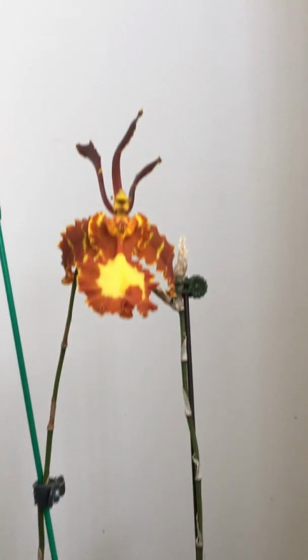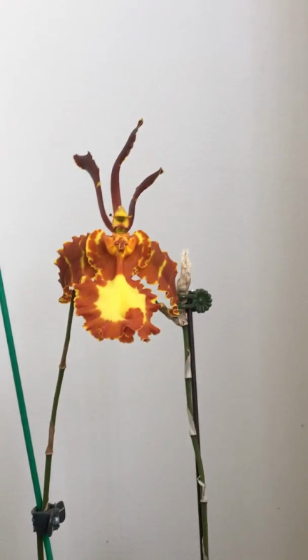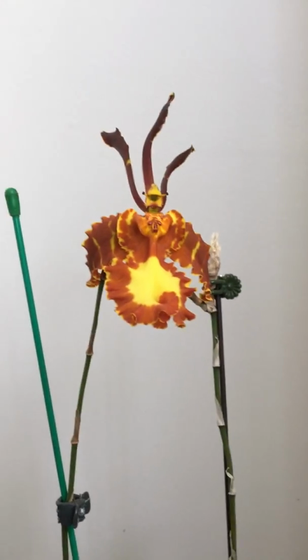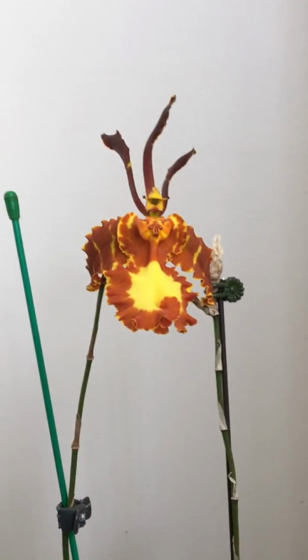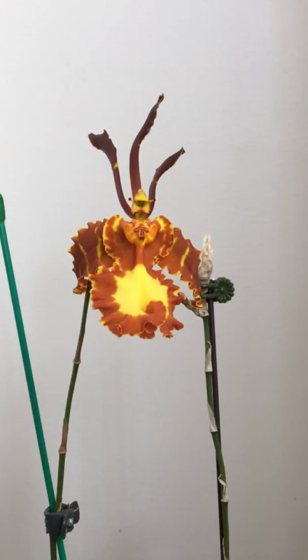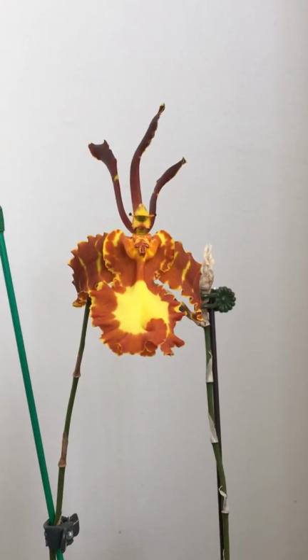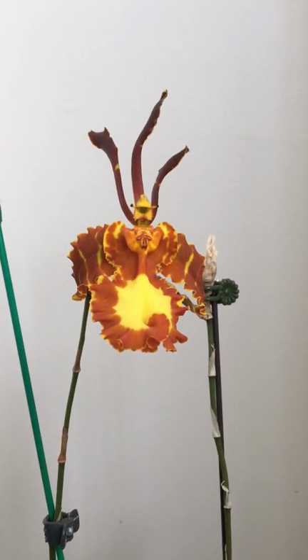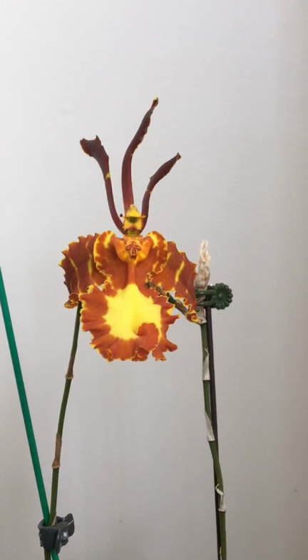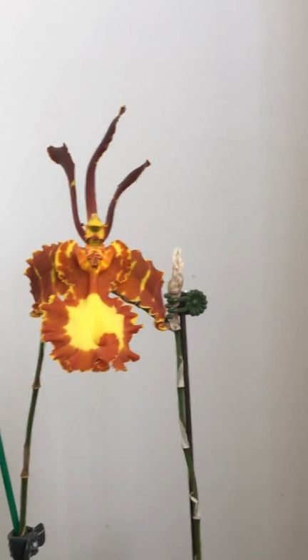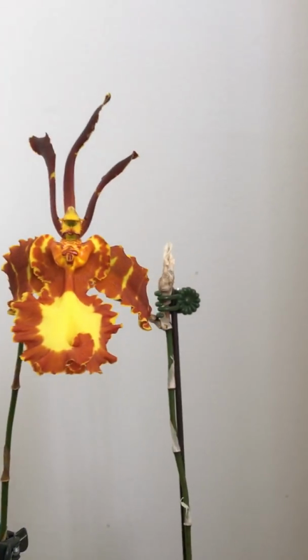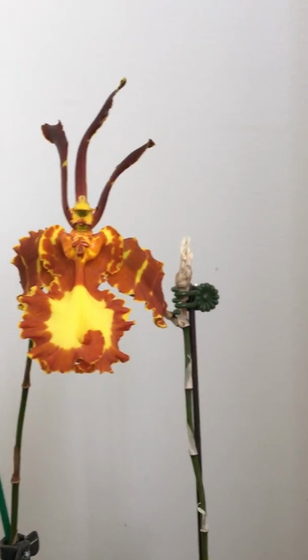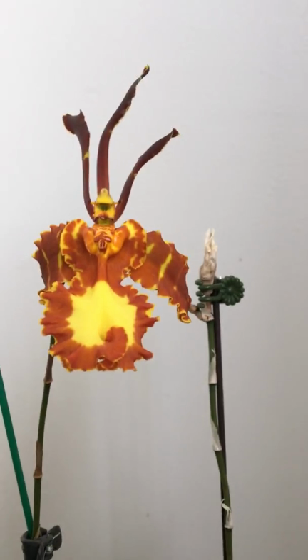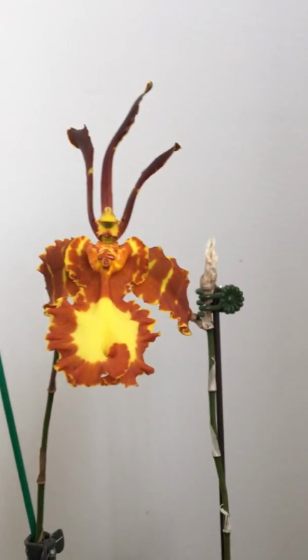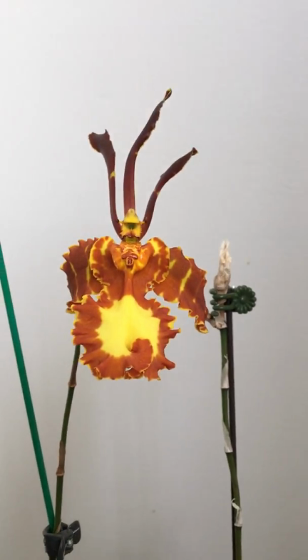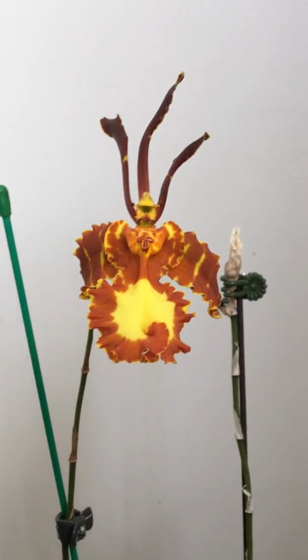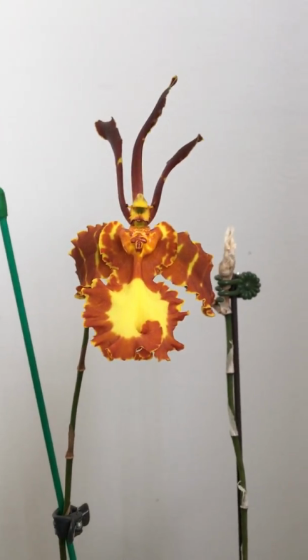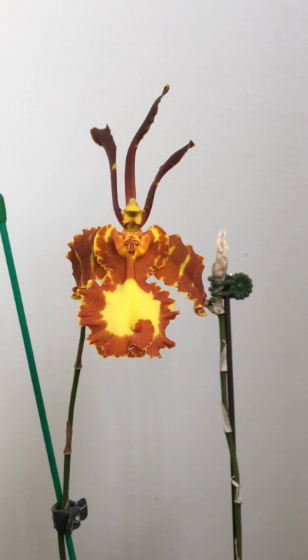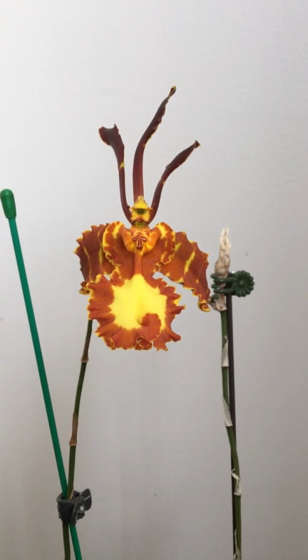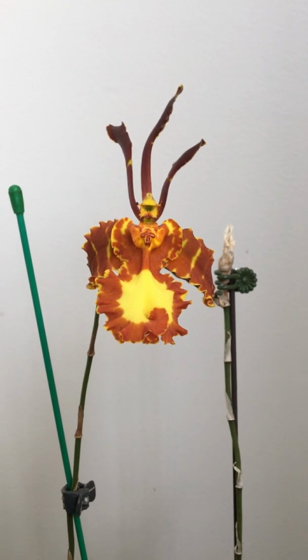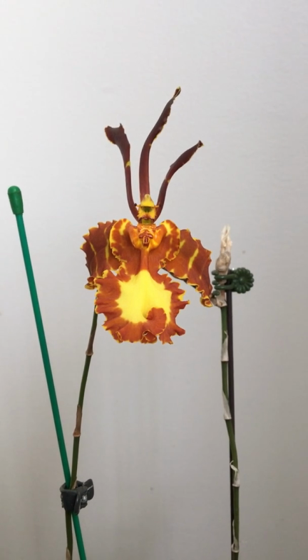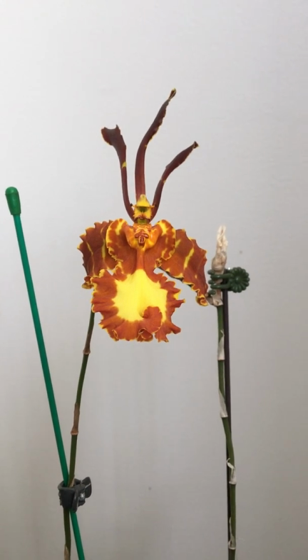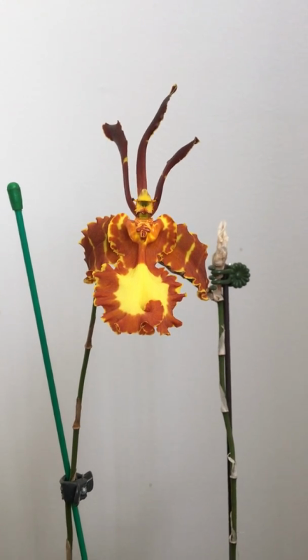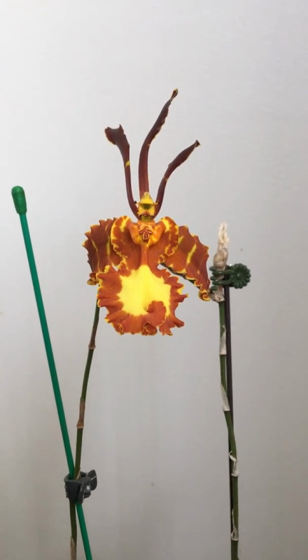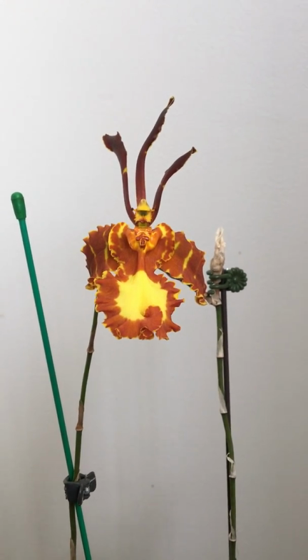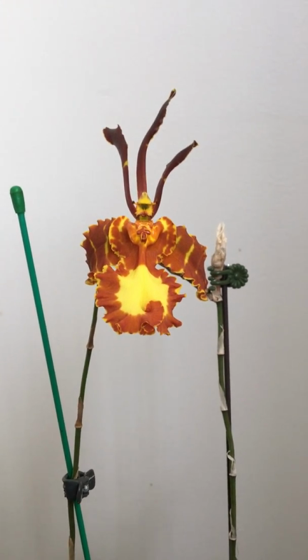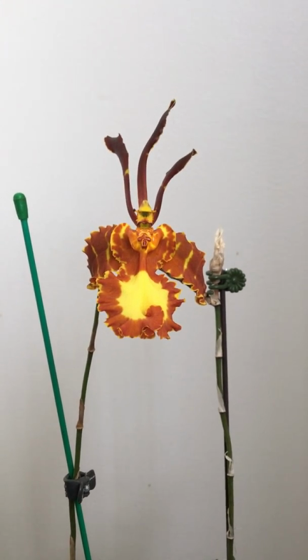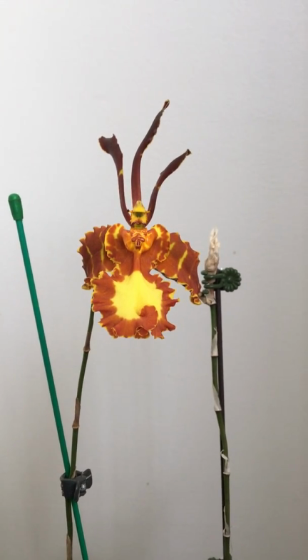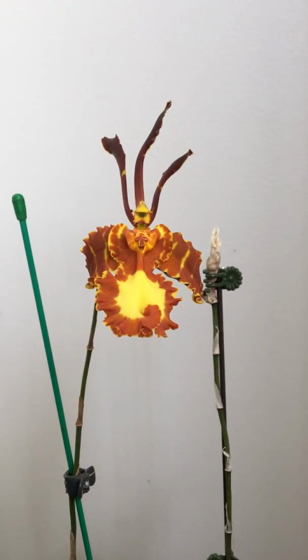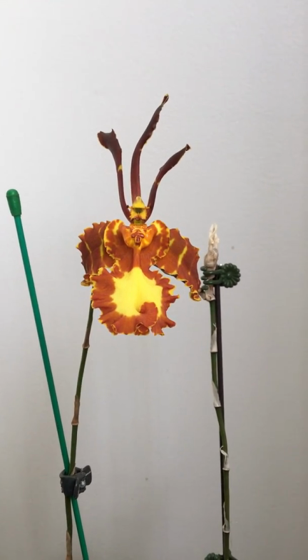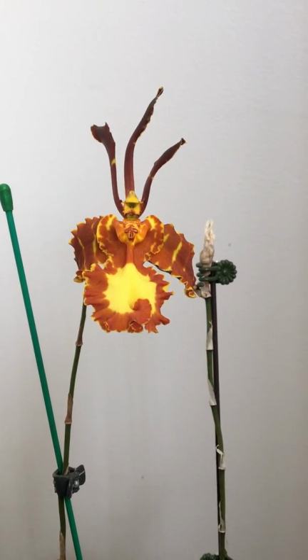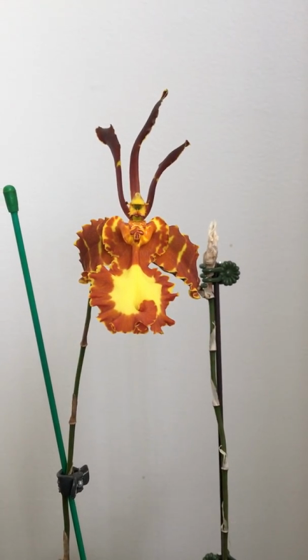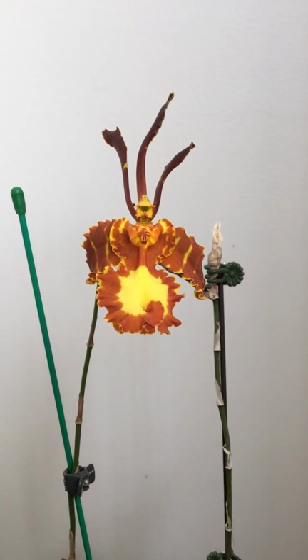This is part of my onesies club at the moment — single flowered orchids. Very lovely, no scent, long lasting, and sequential.